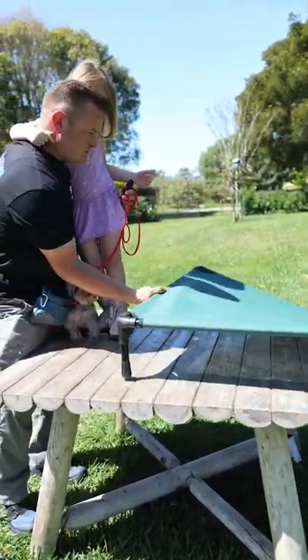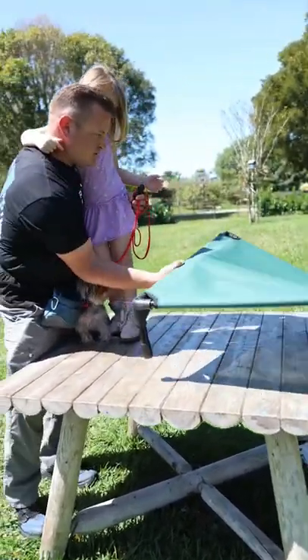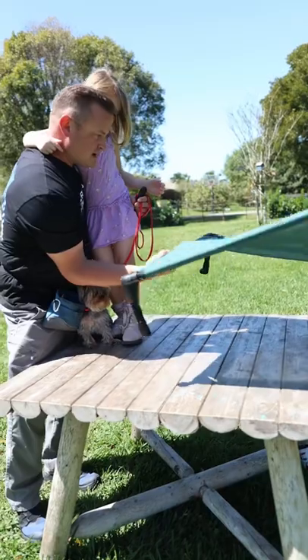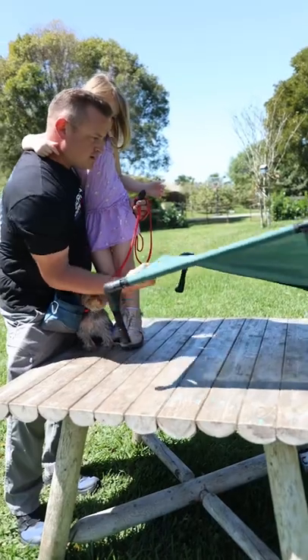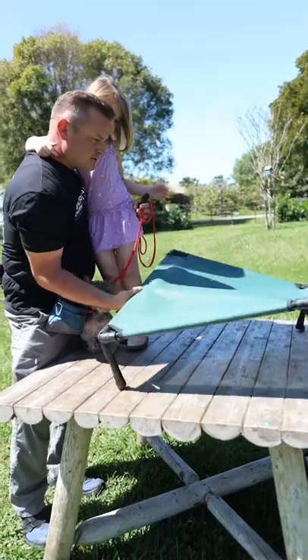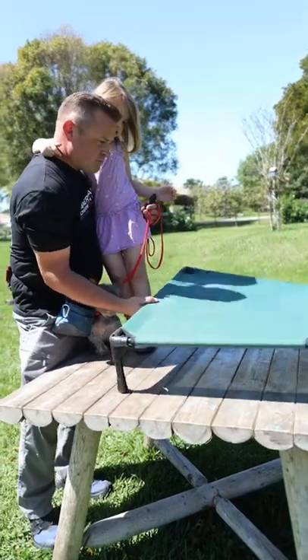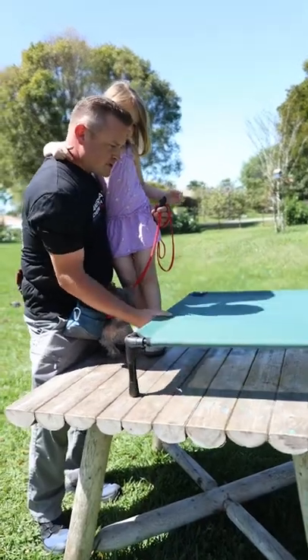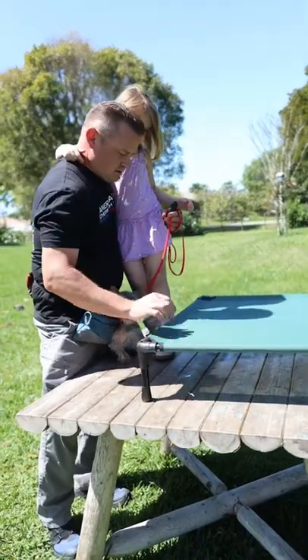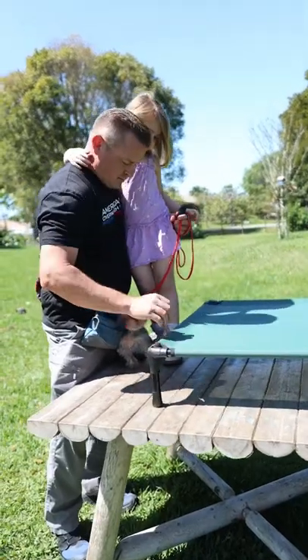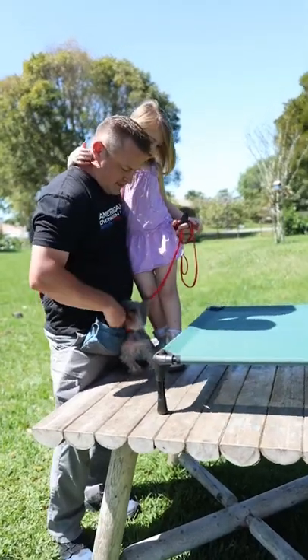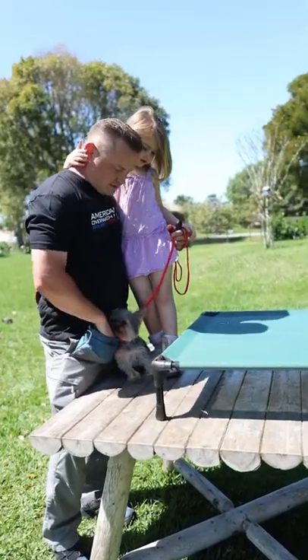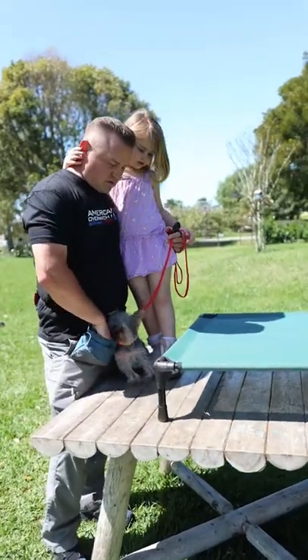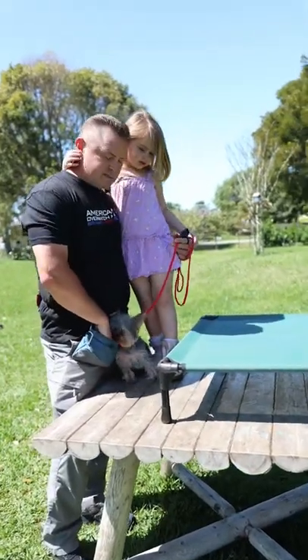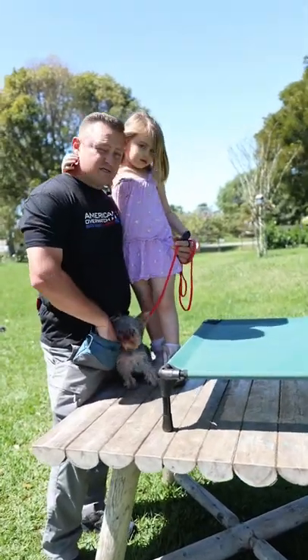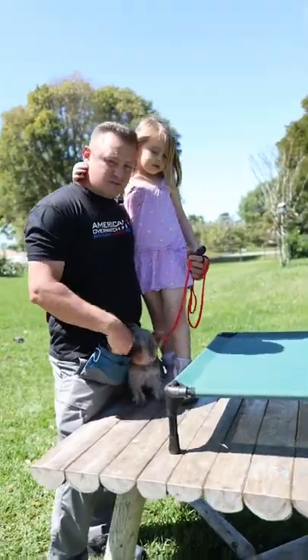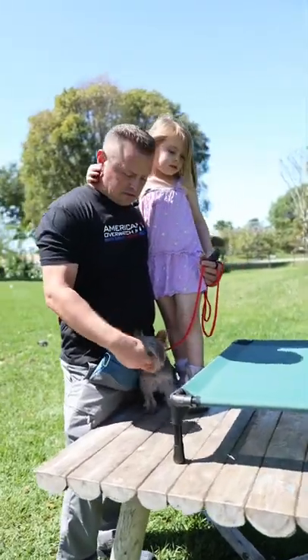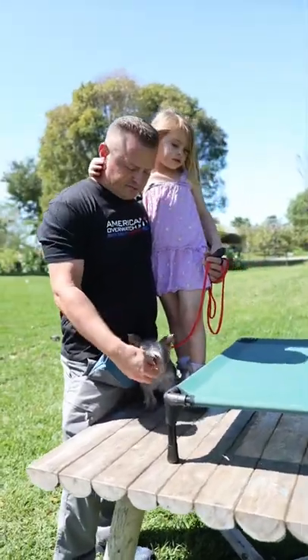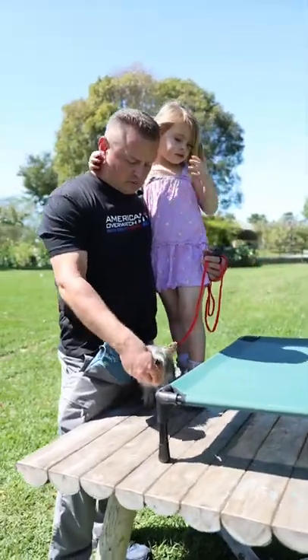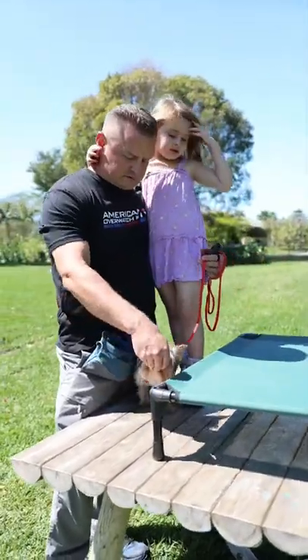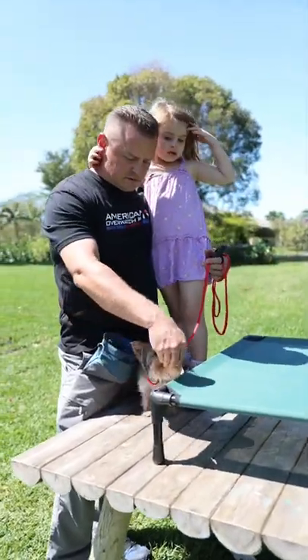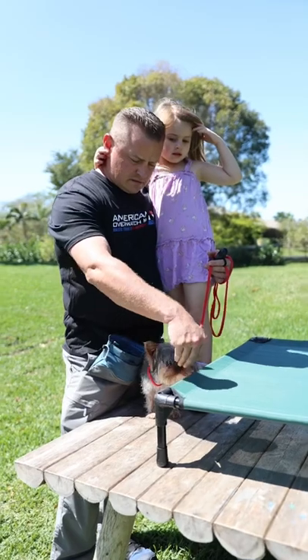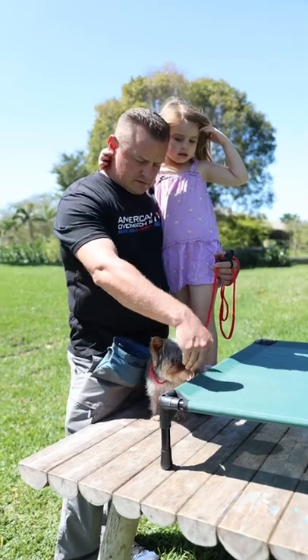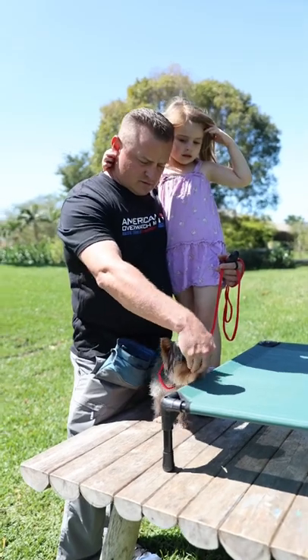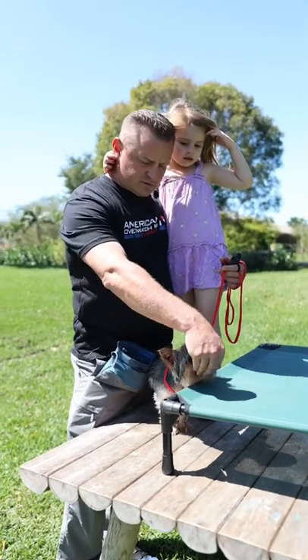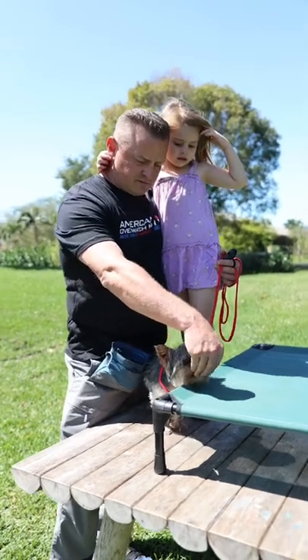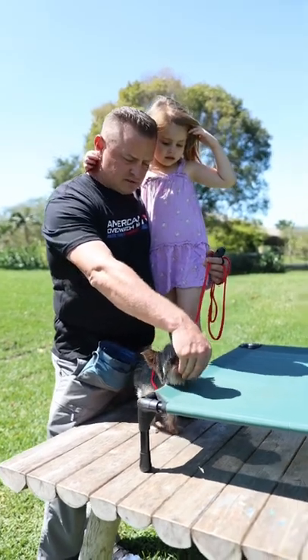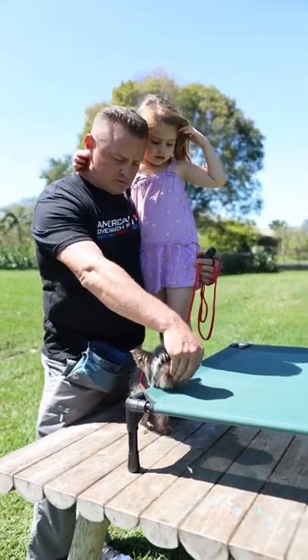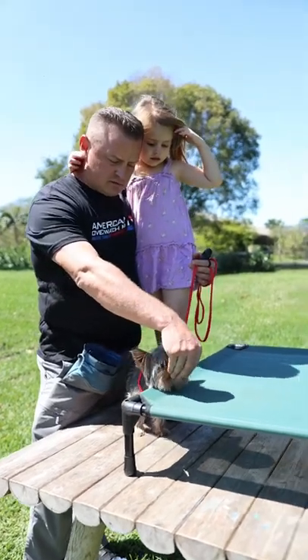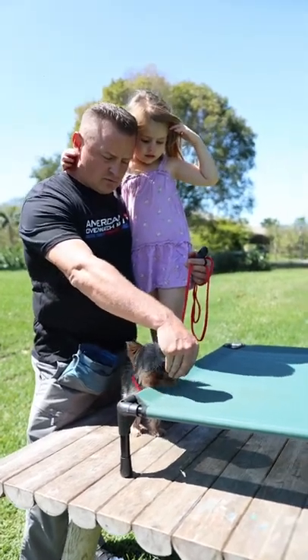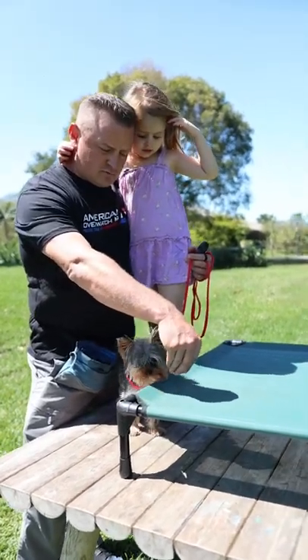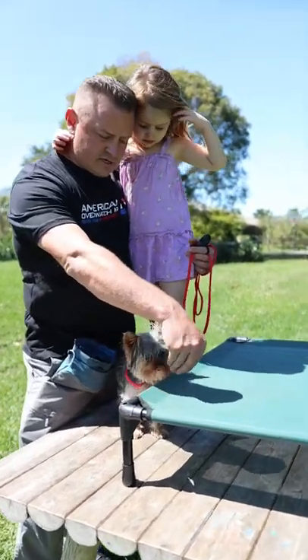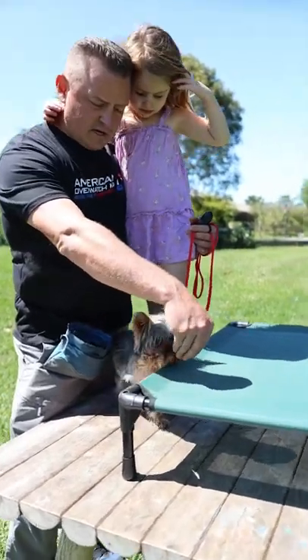Bear with me and my little helpers here. My kids love the dogs, but they especially love the little ones, so they almost don't leave me alone when I'm trying to train.